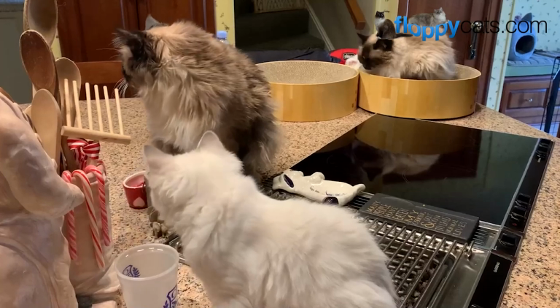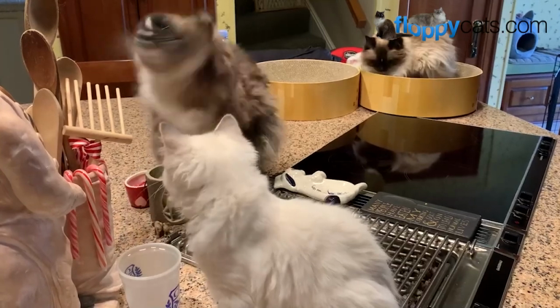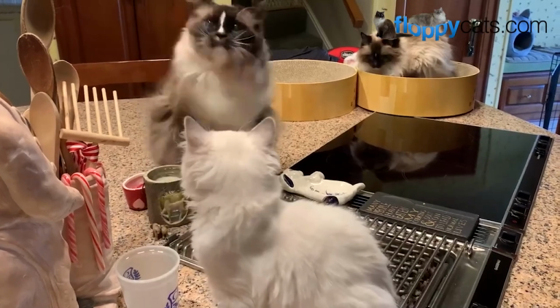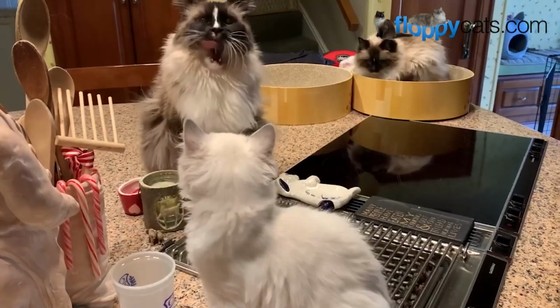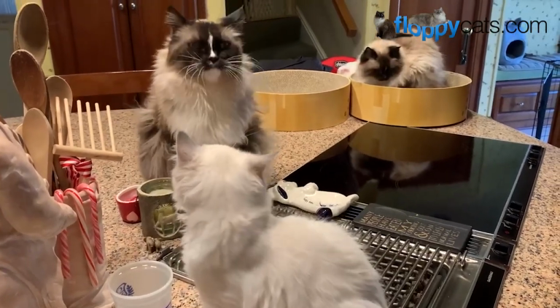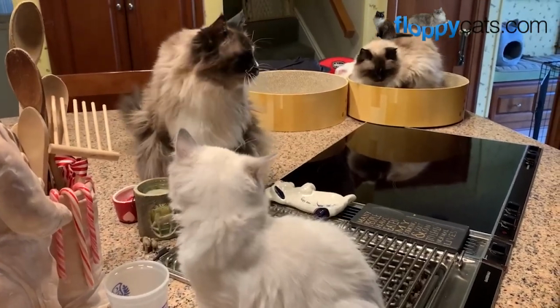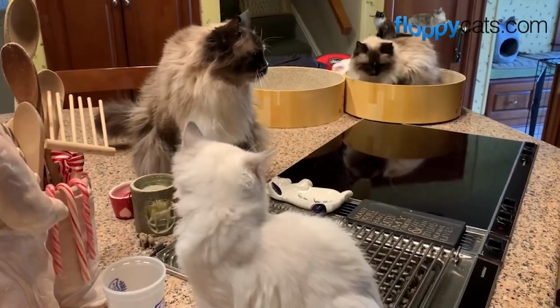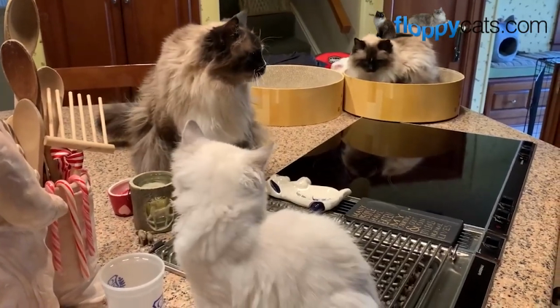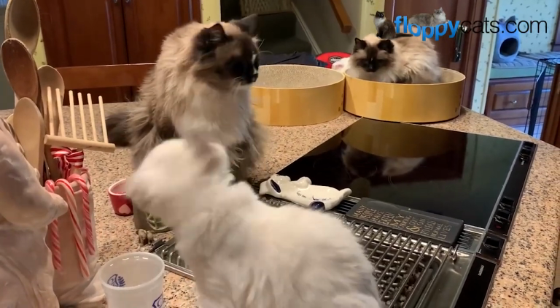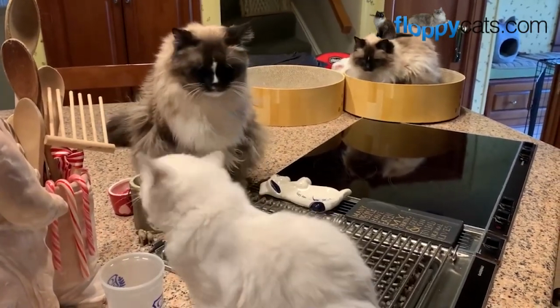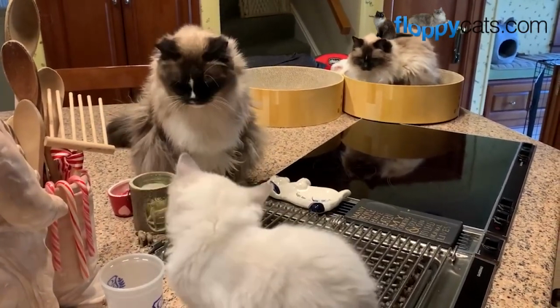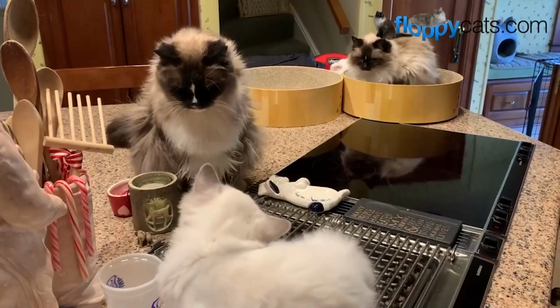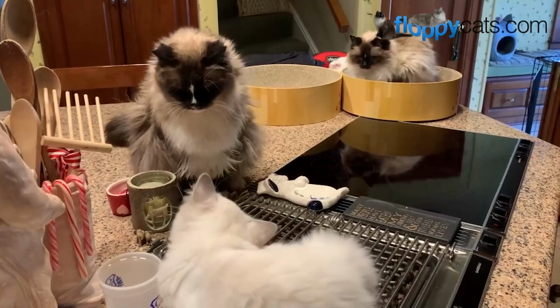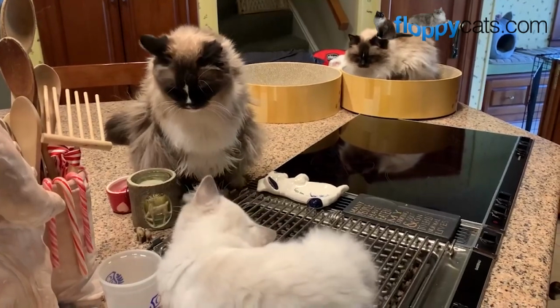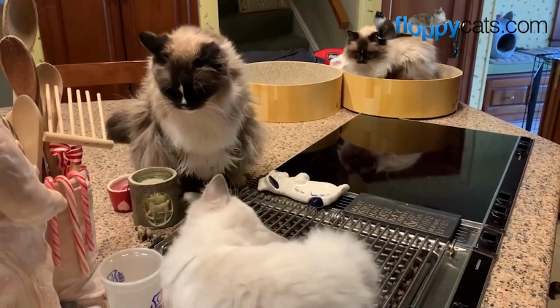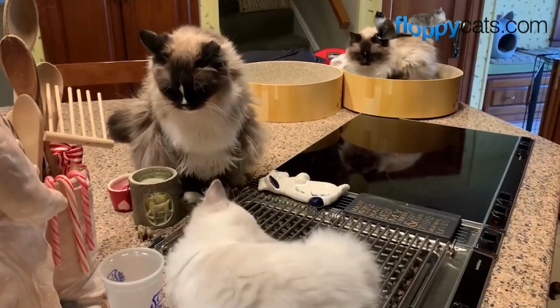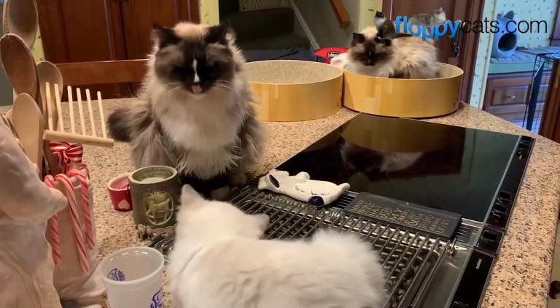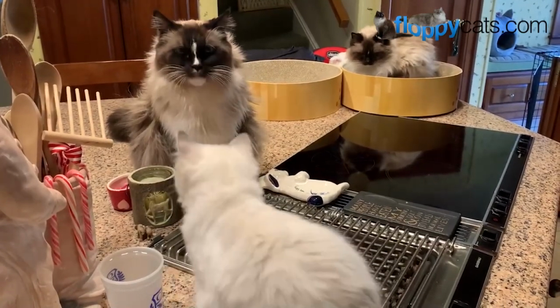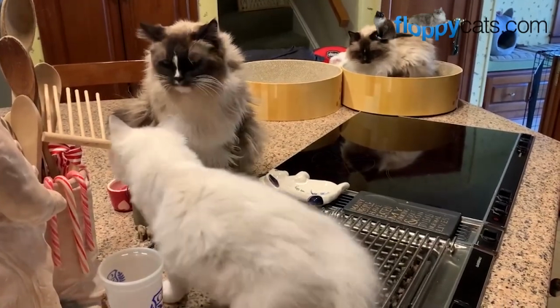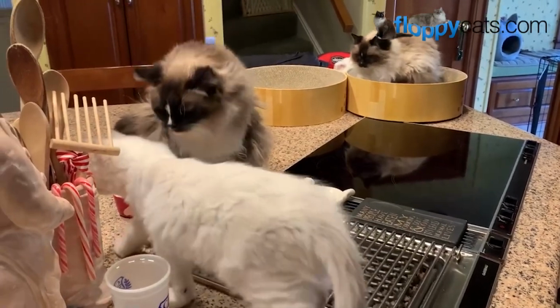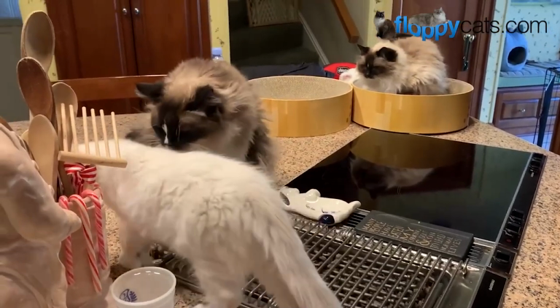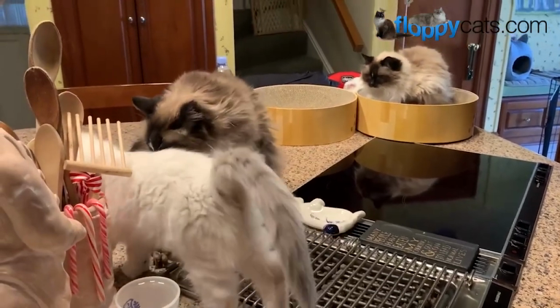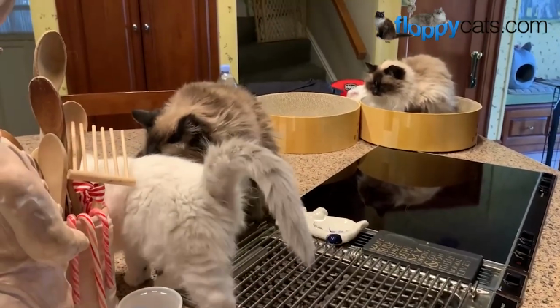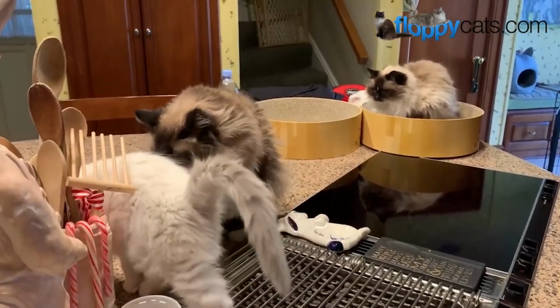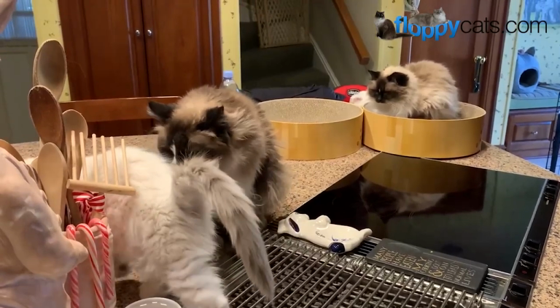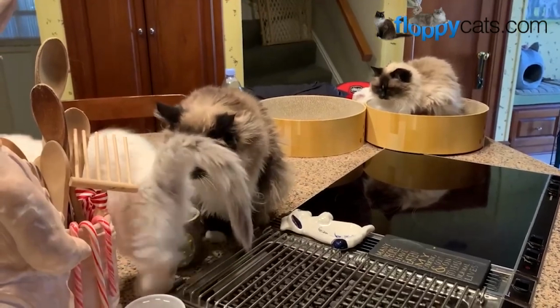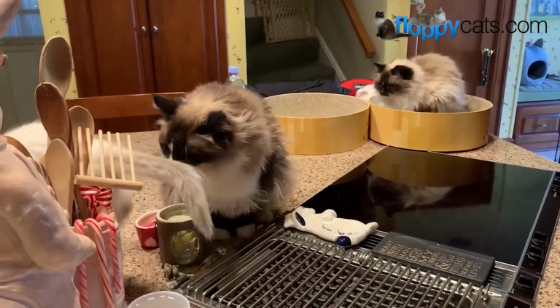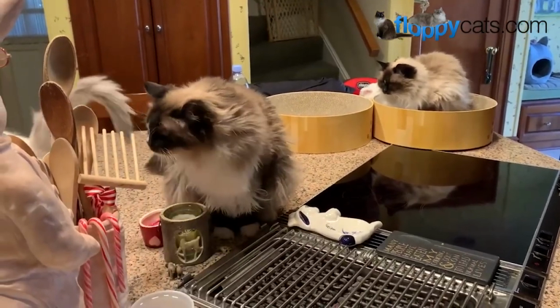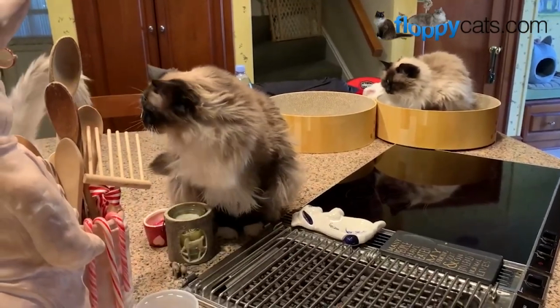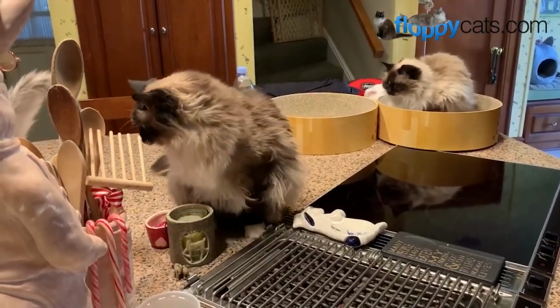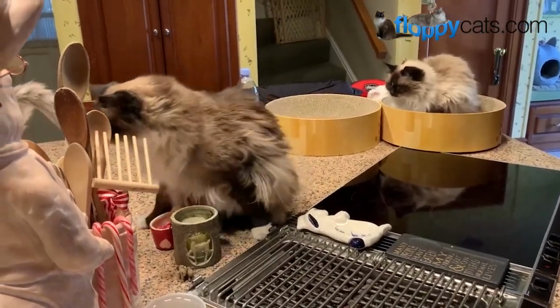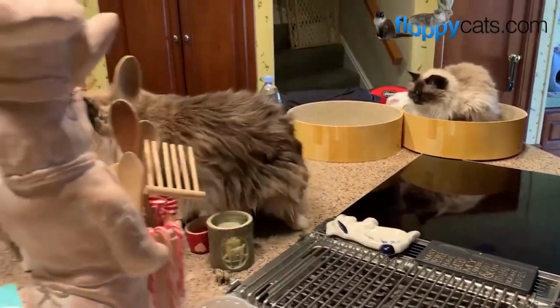Hi Floppycatters! This is a video of my Aunt Jean's two ragdoll cats, Hobbs and Maddie. They are the seal-mitted ragdolls with blazes. They're the full-grown adult cats in this video.